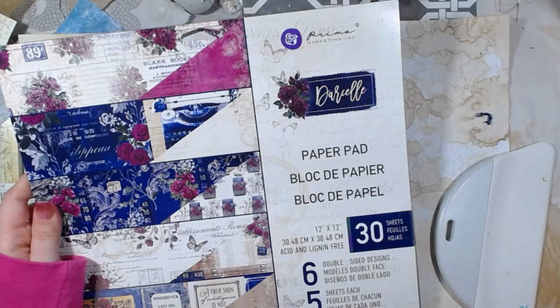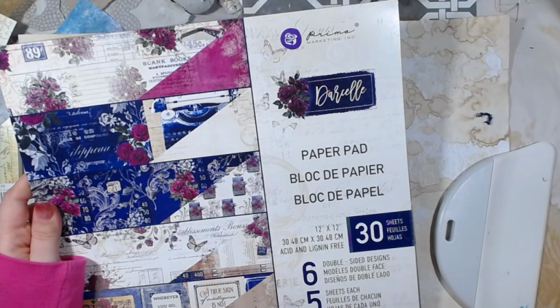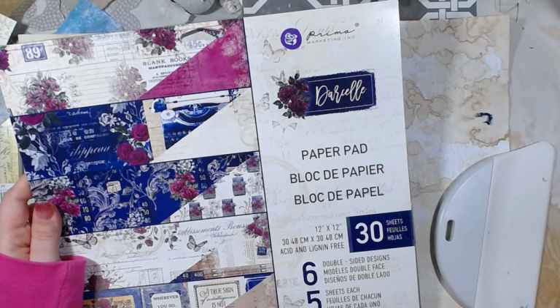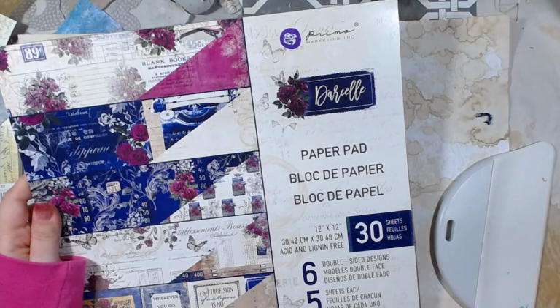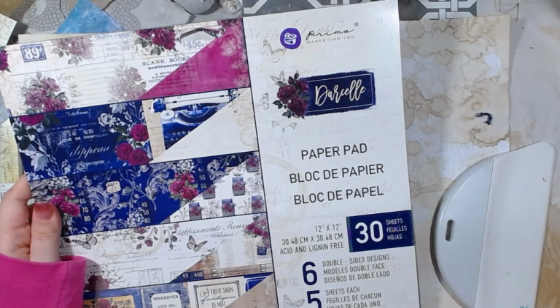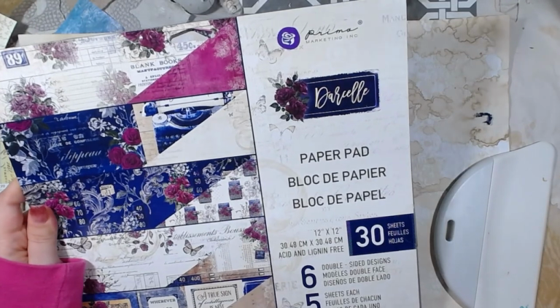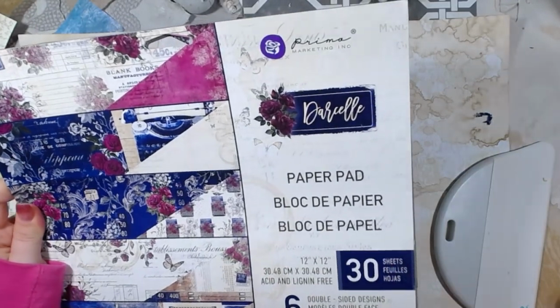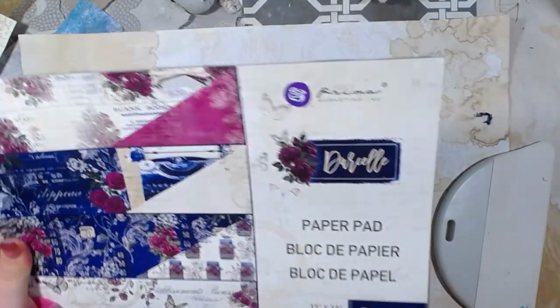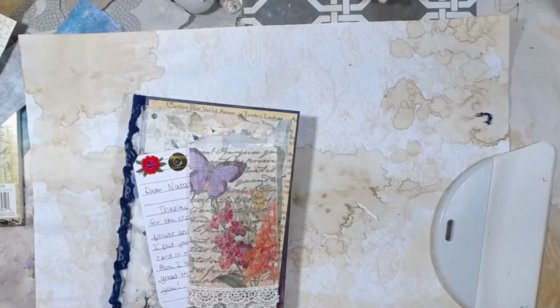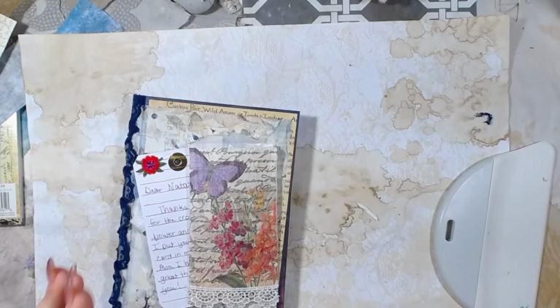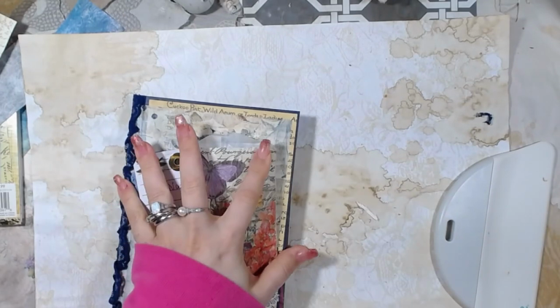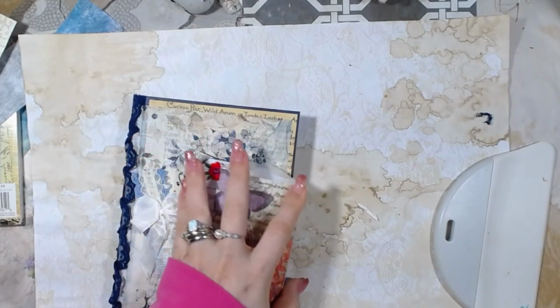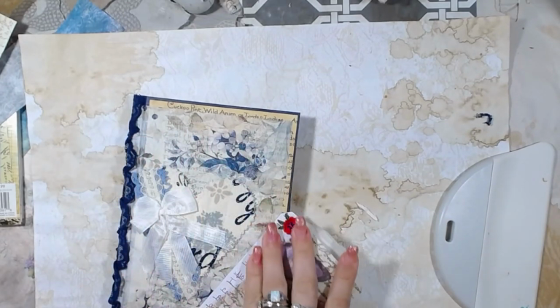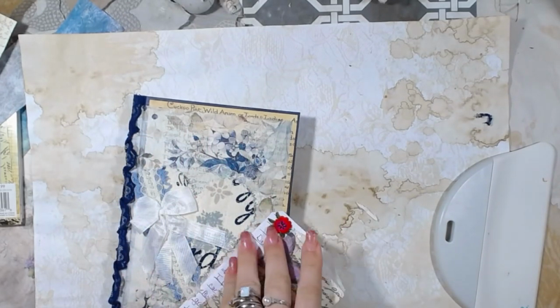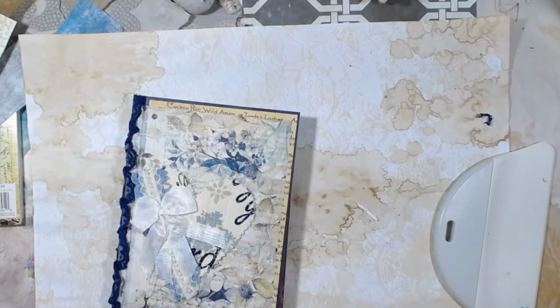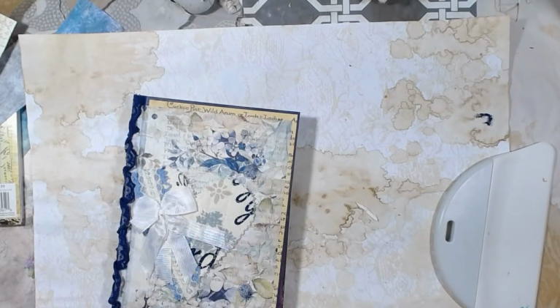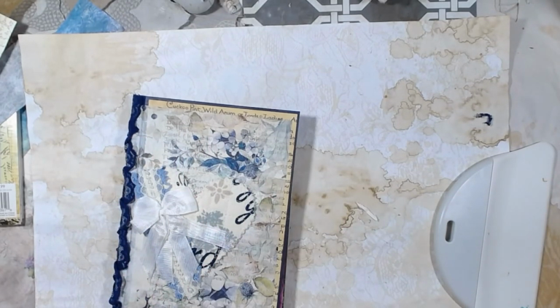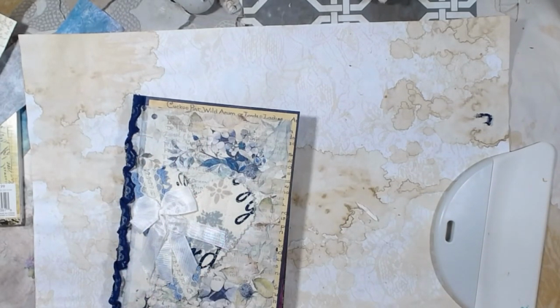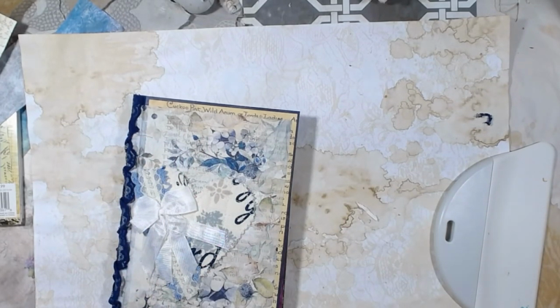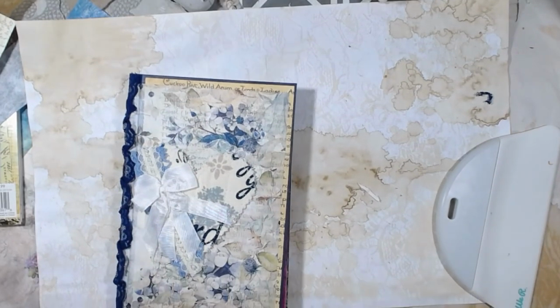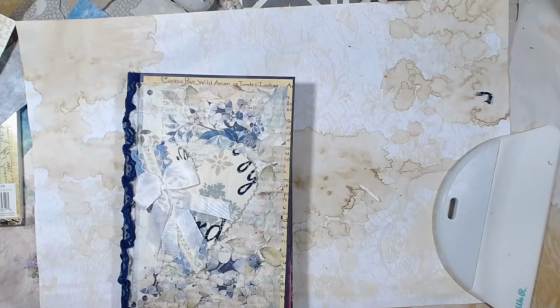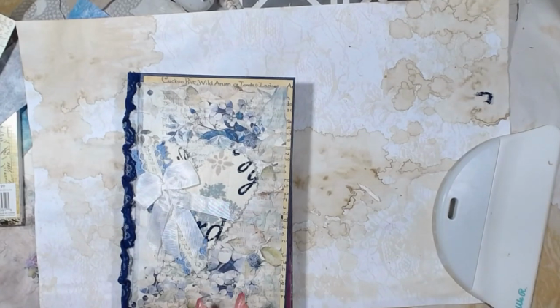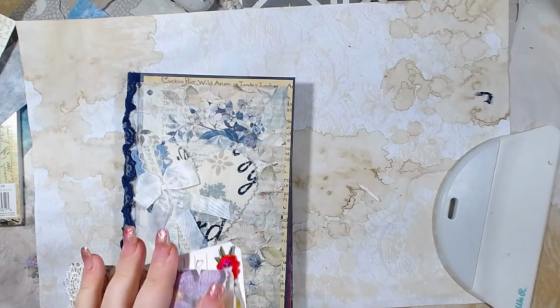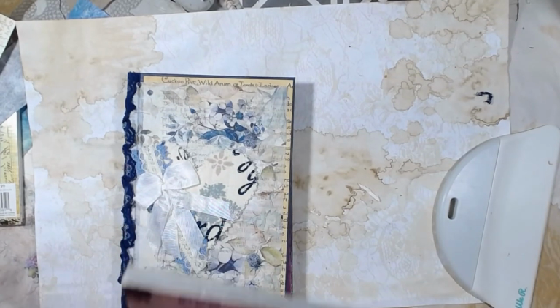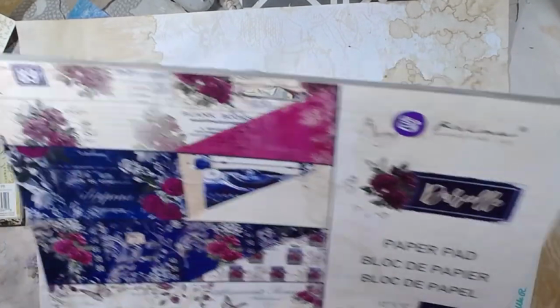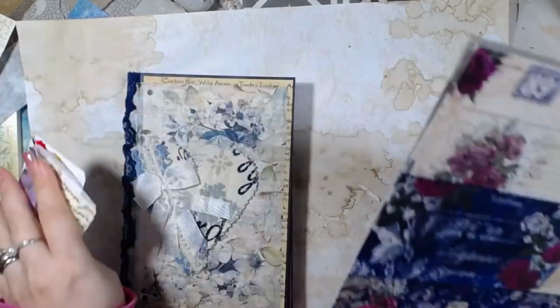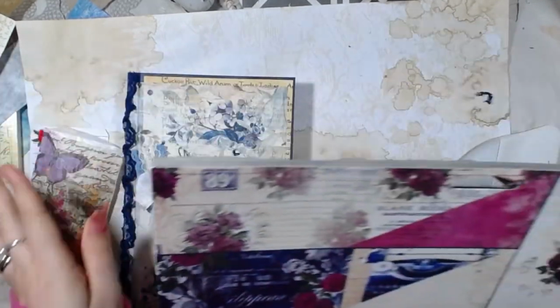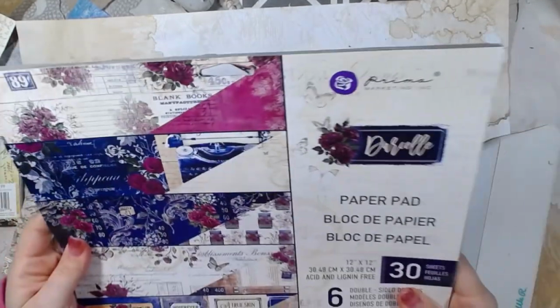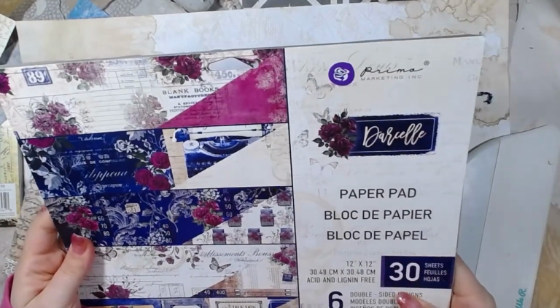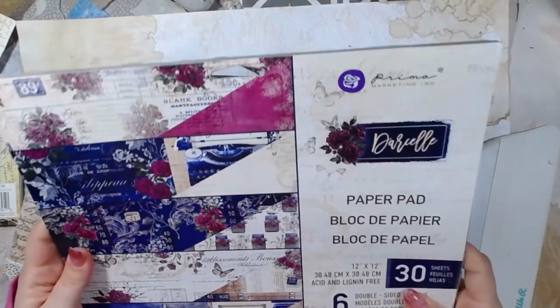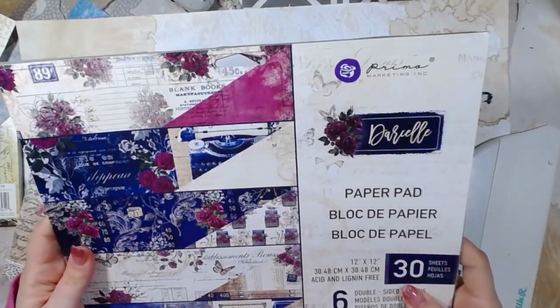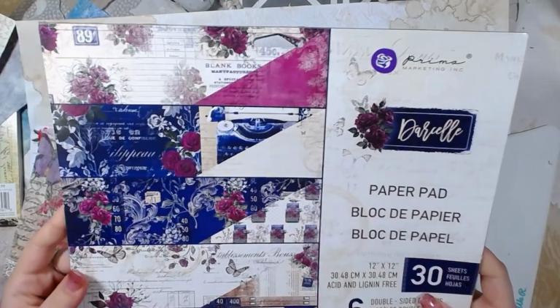Good morning and welcome back to the channel. So today I figured we would decorate some of the altered book that we did yesterday, but I wanted to make sure that I showed you guys what paper line I'm using.